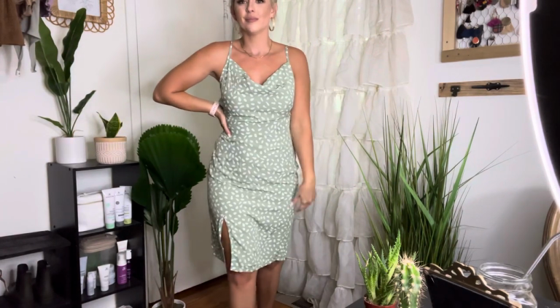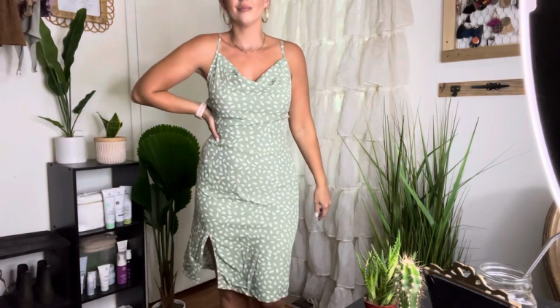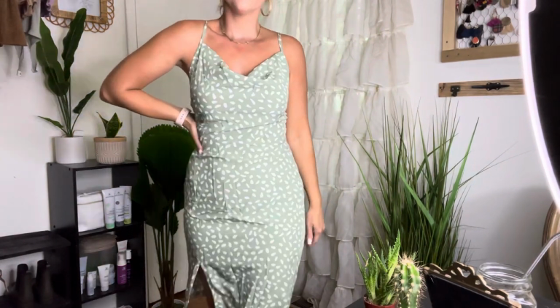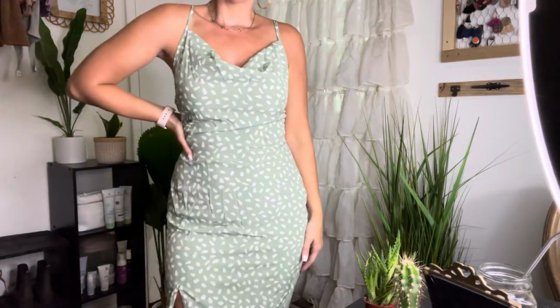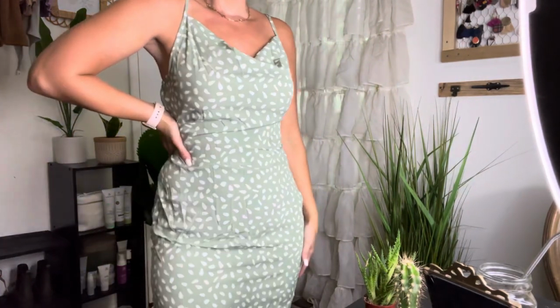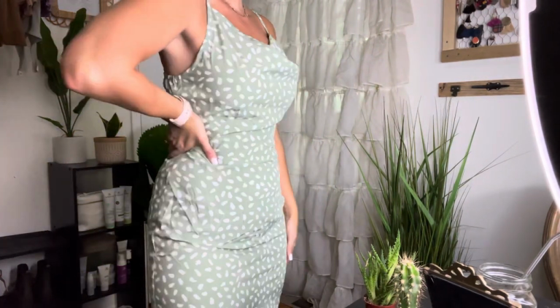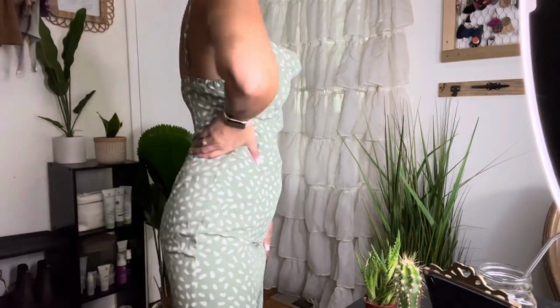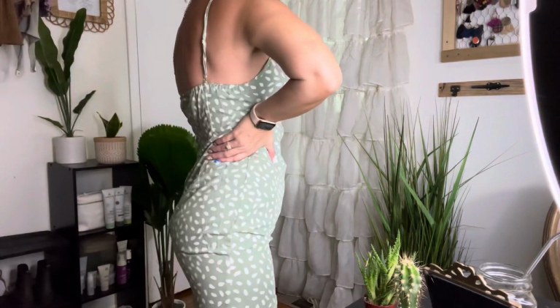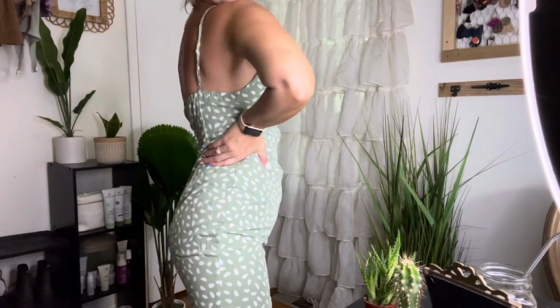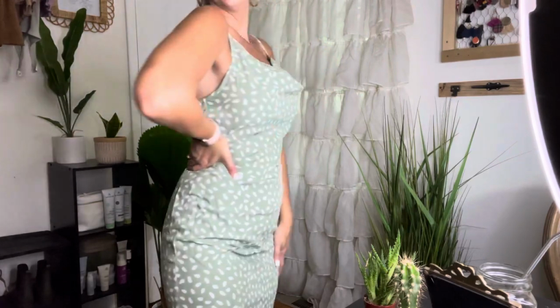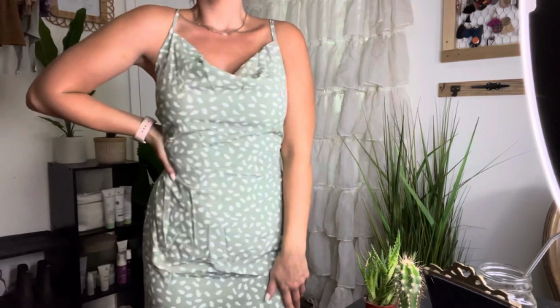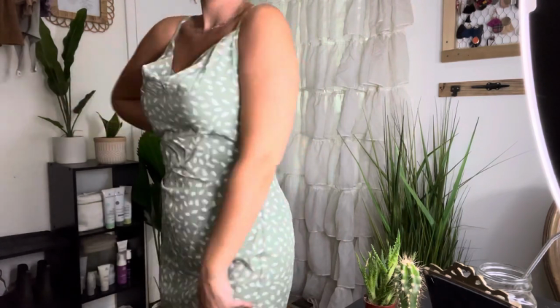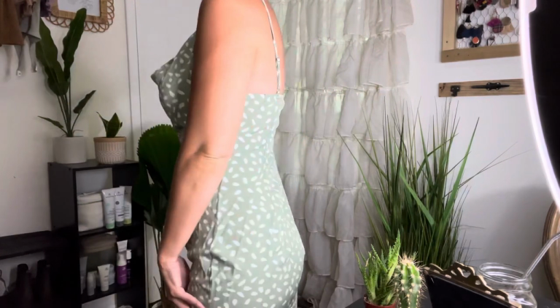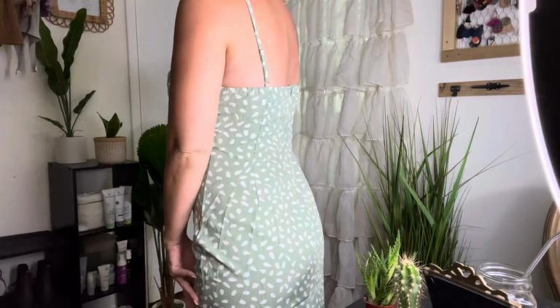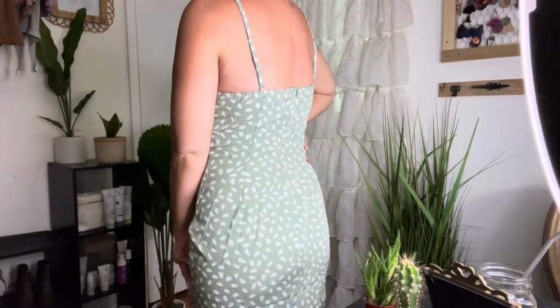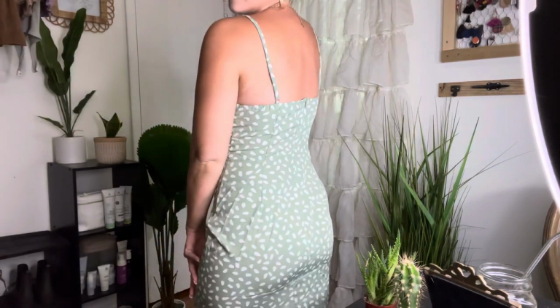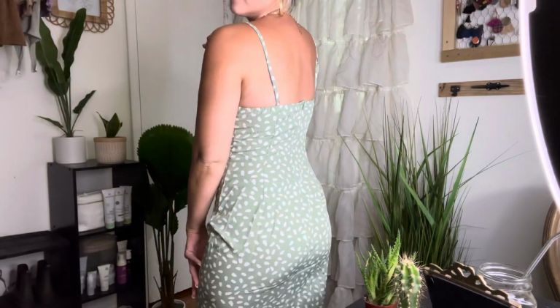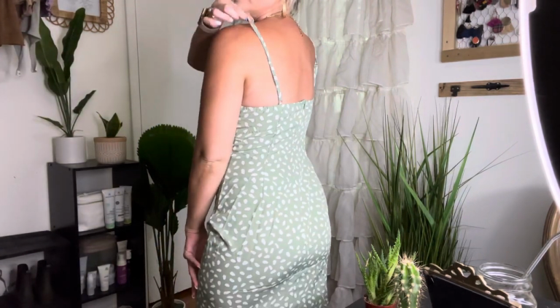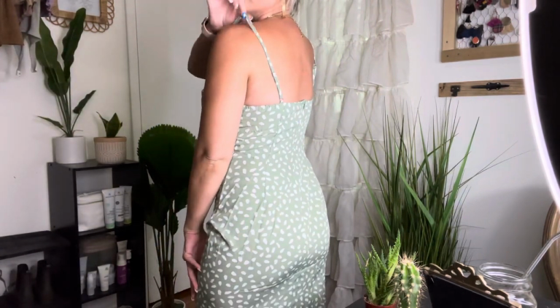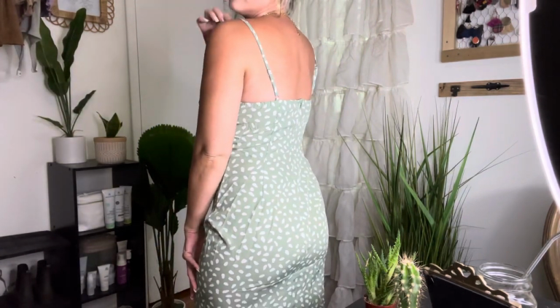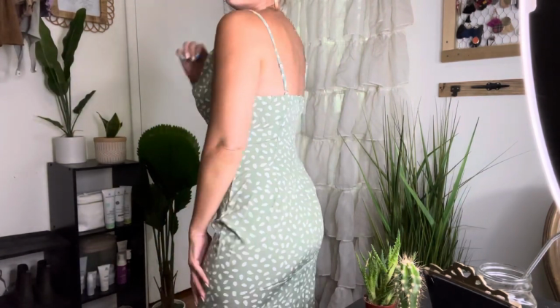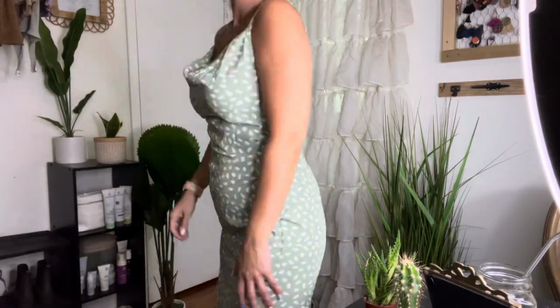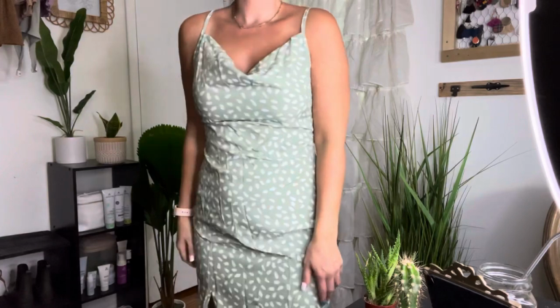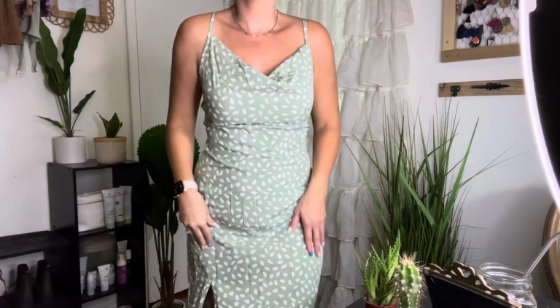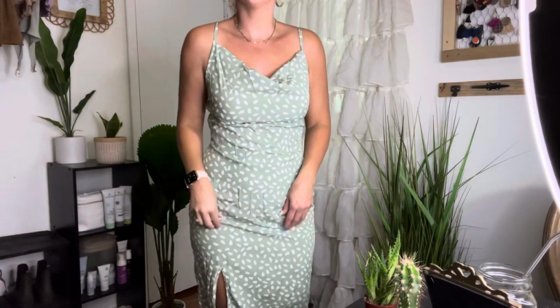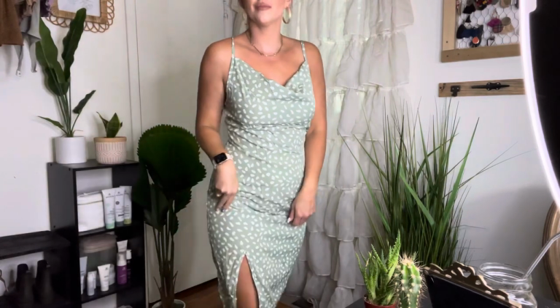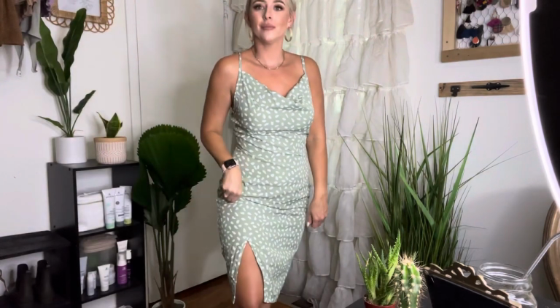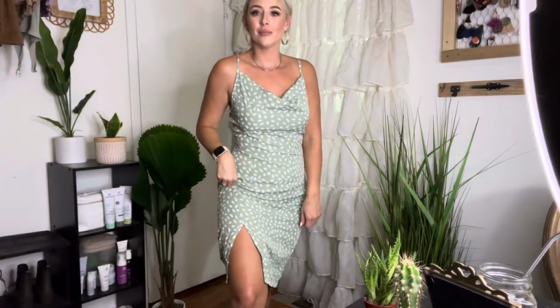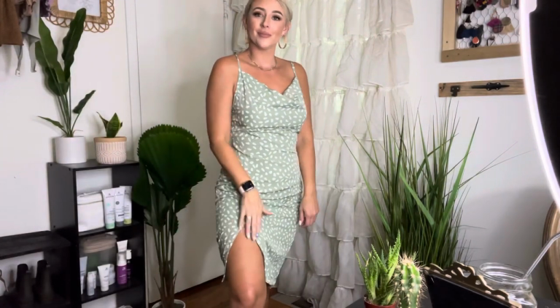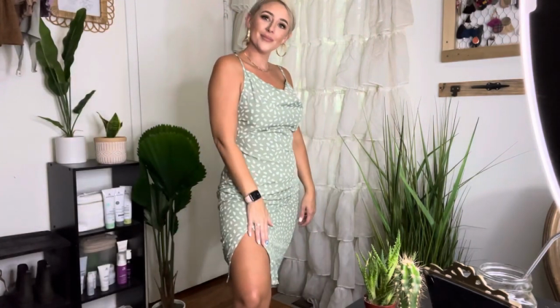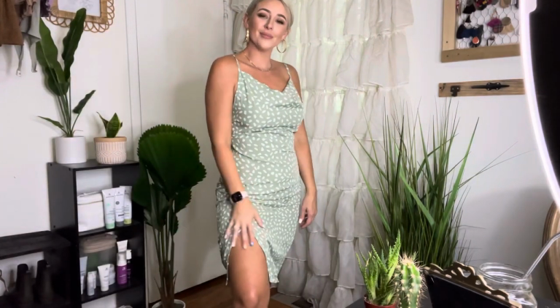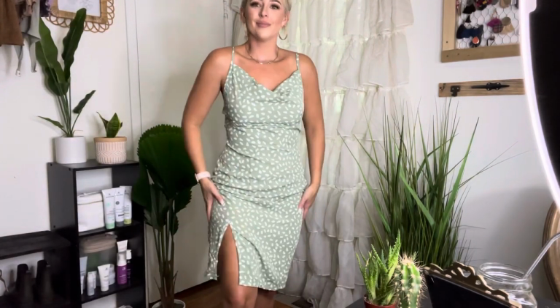Here we have another cami dress. This is a mint green. I'm wearing a medium in it as well. I would say these fit true to size. I just need a little bit of a tan with this color.